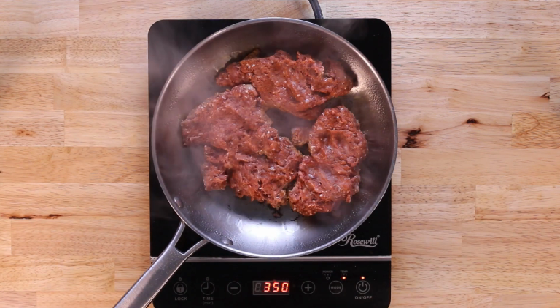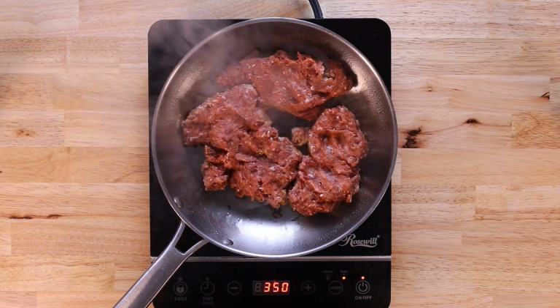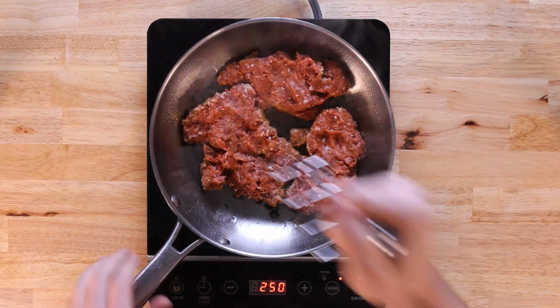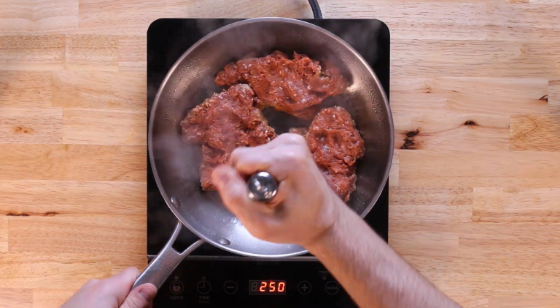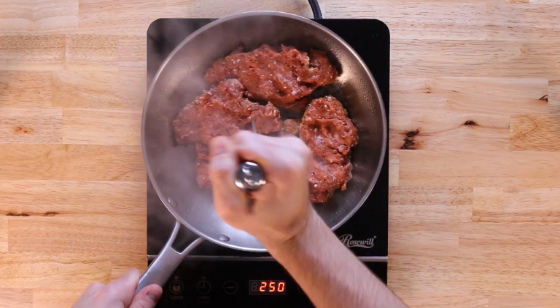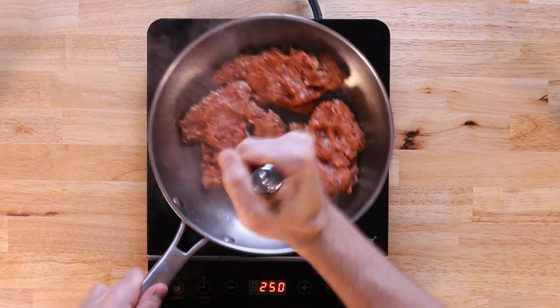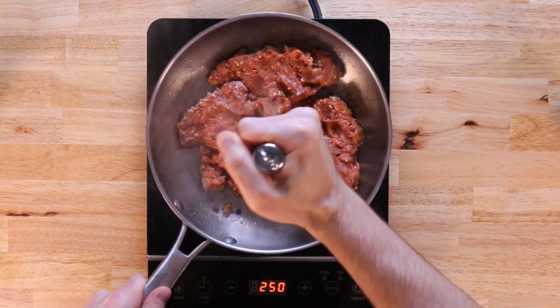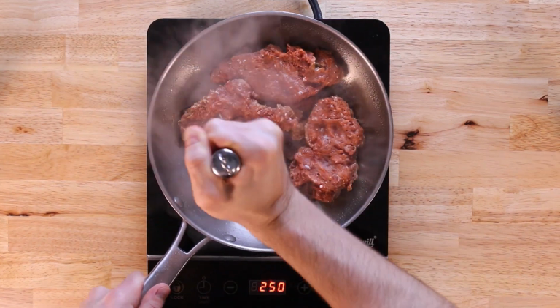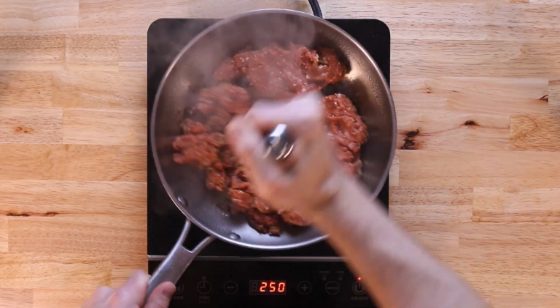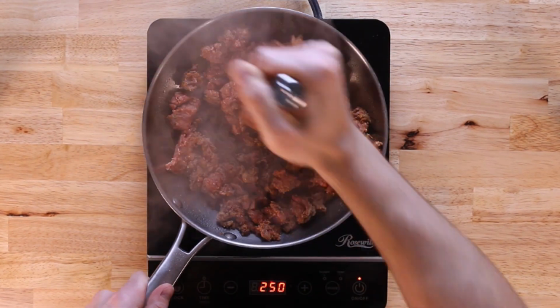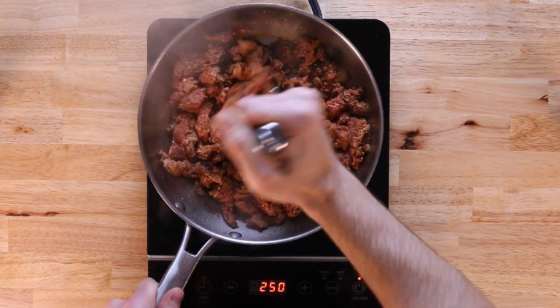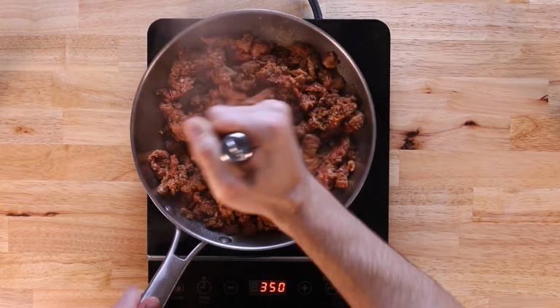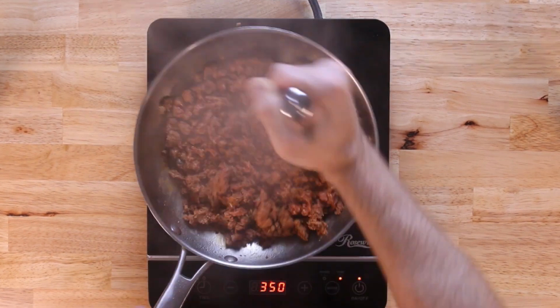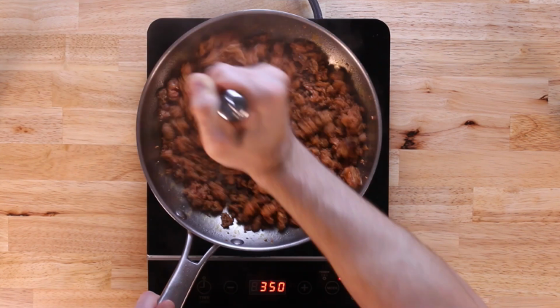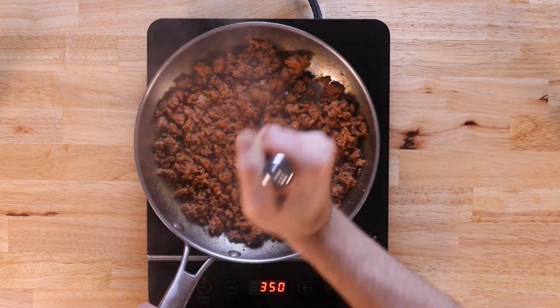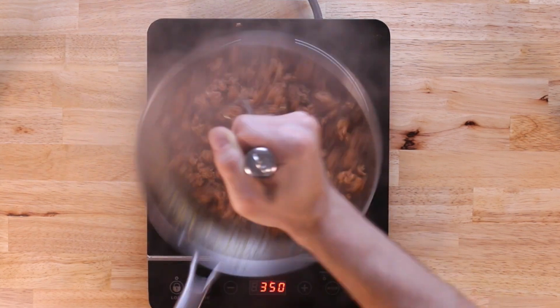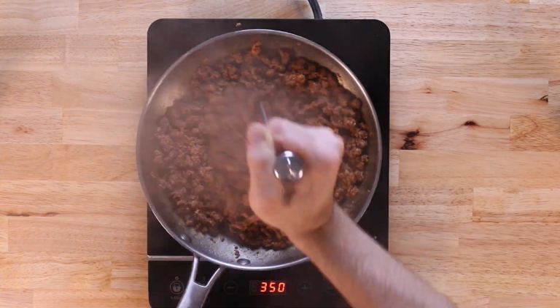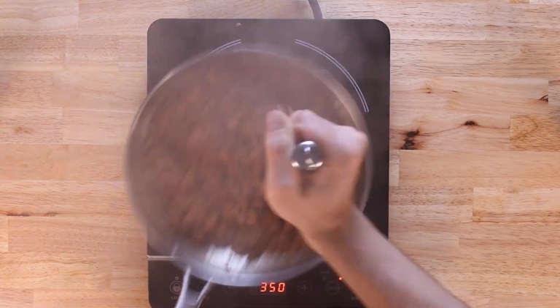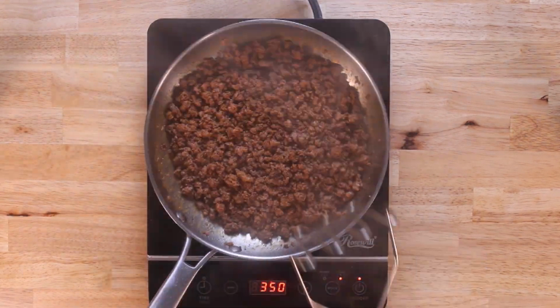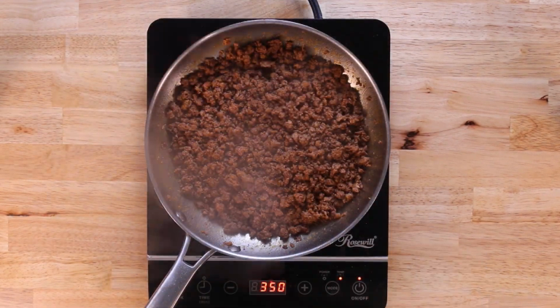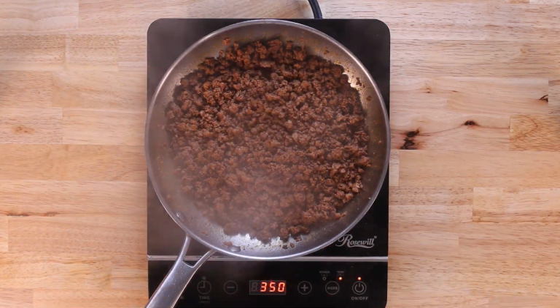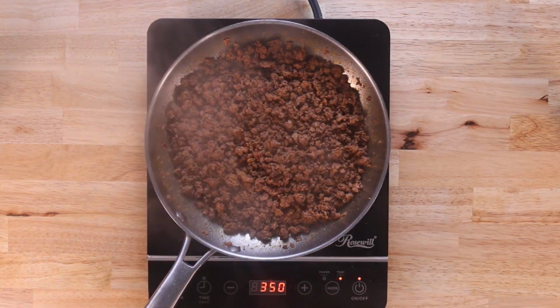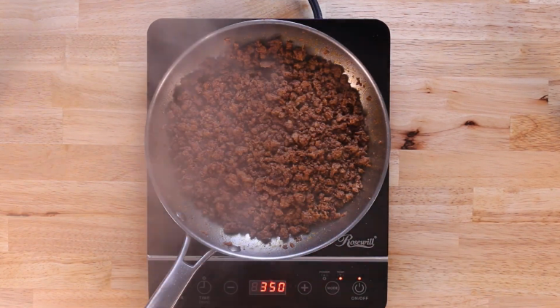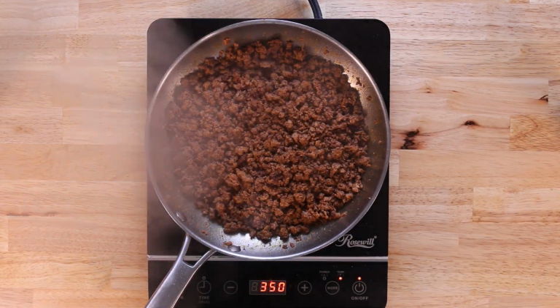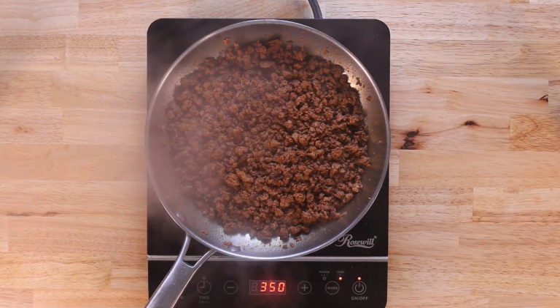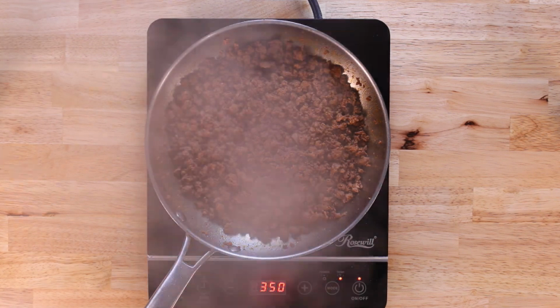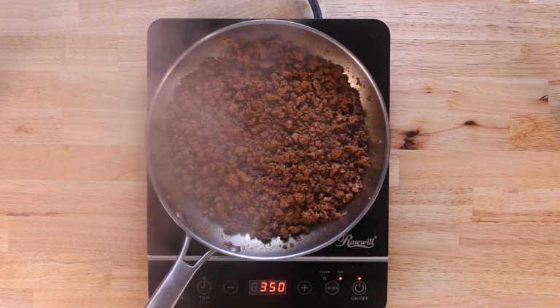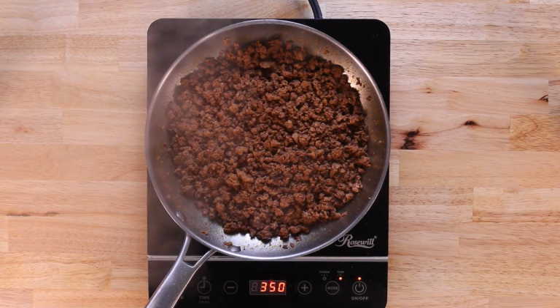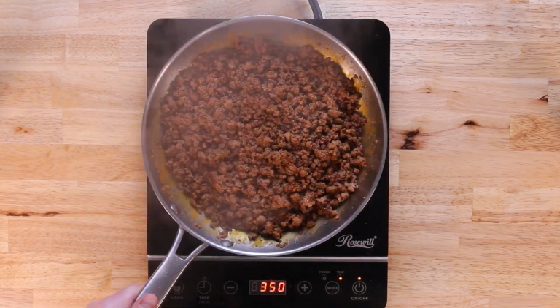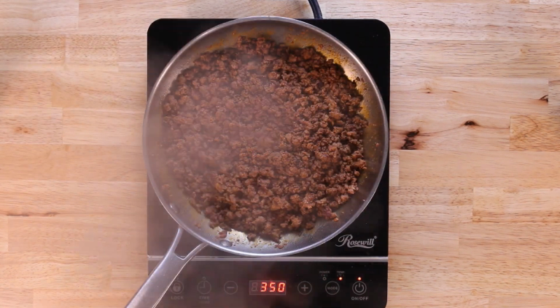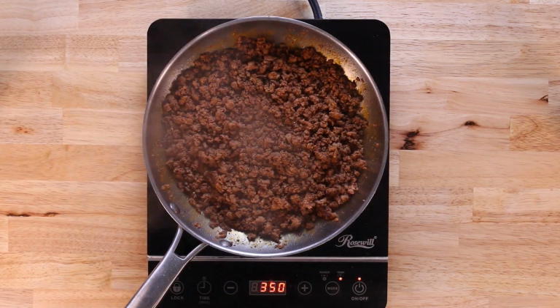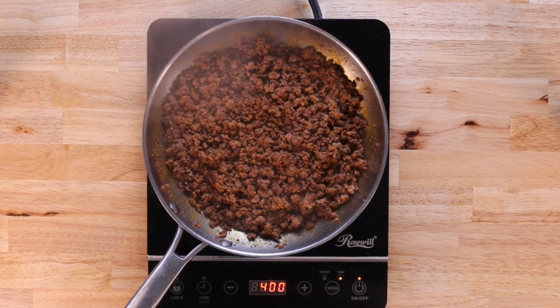Once a nice crust starts to develop at the bottom of the turkey, I'm going to use my favorite tool — the potato masher — to break the turkey up into small pieces. When we're done breaking it all up, we'll let that finish cooking and then place it off to the side.